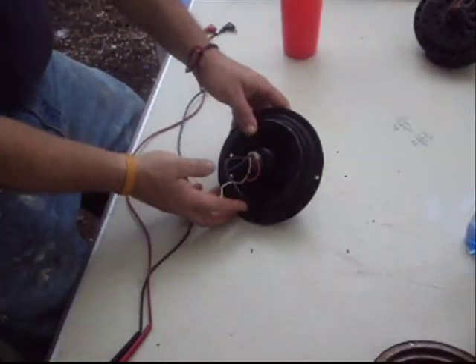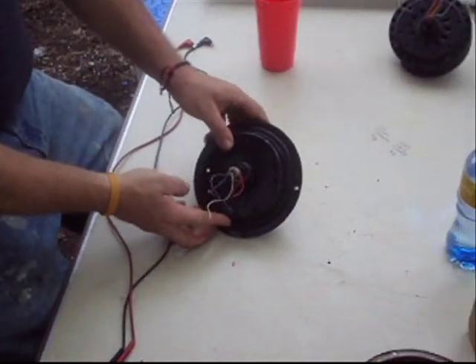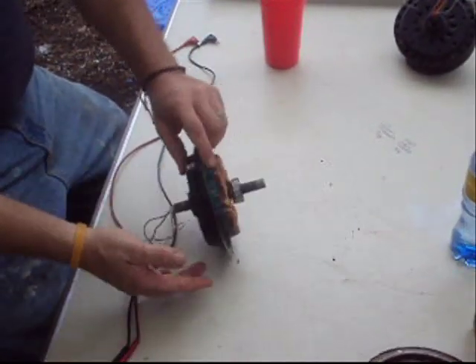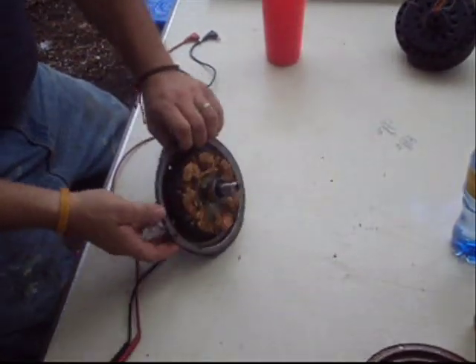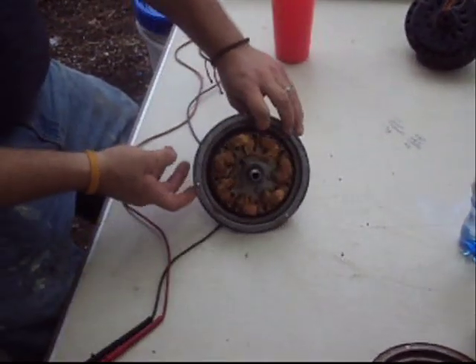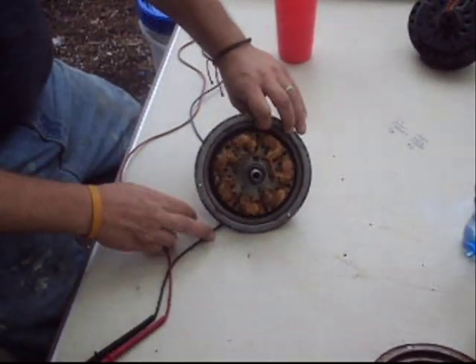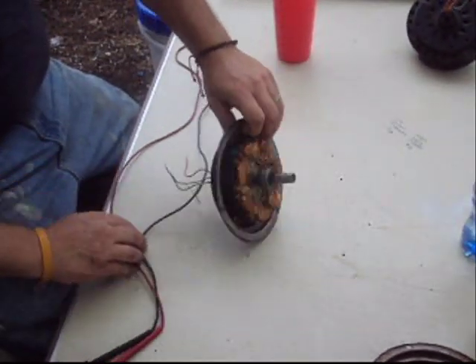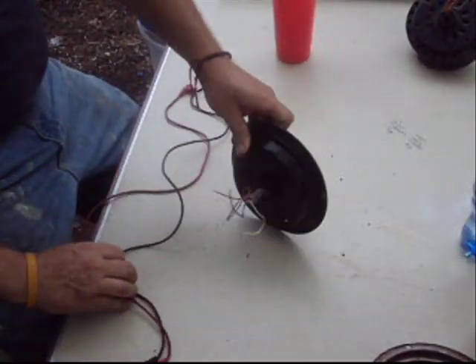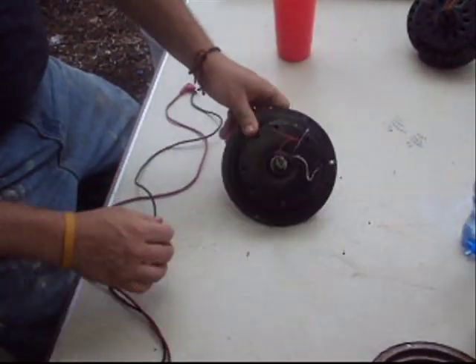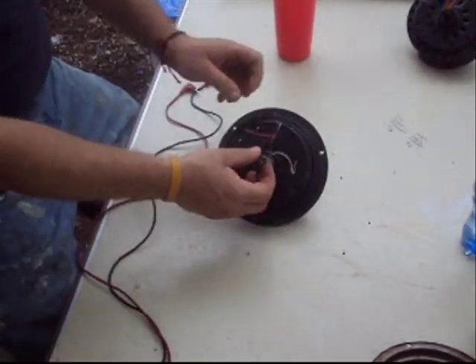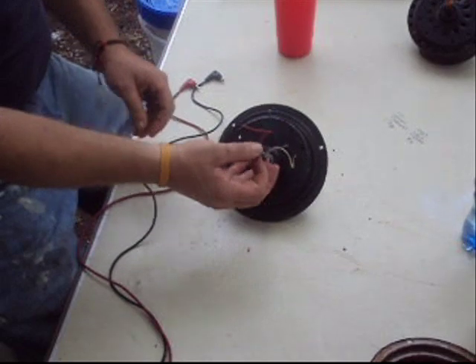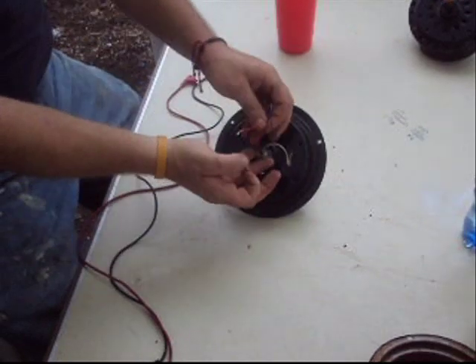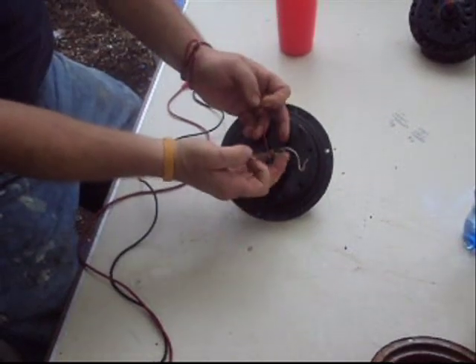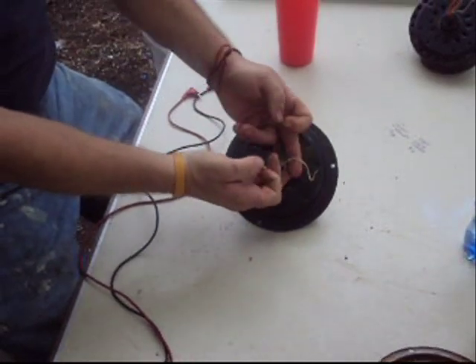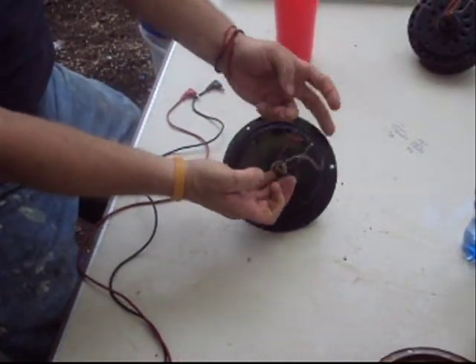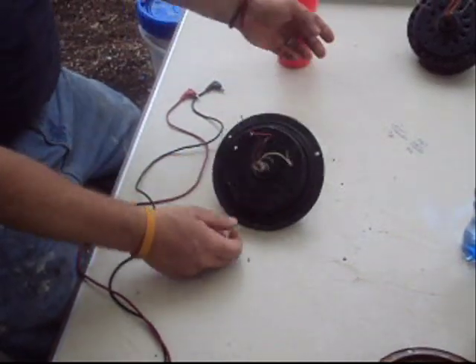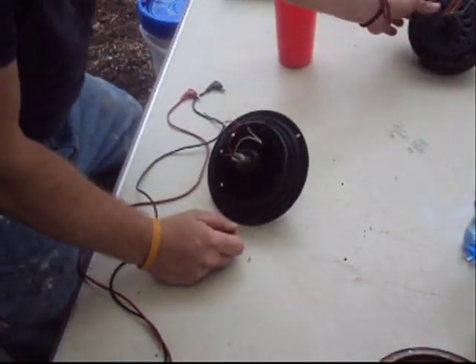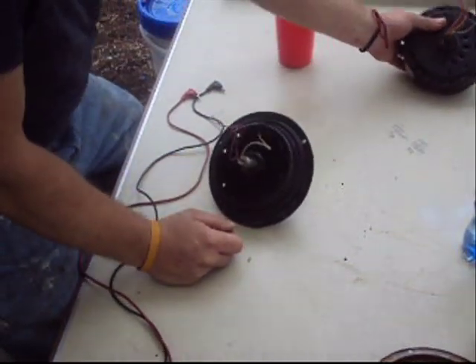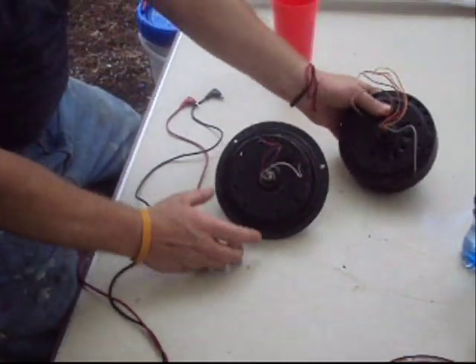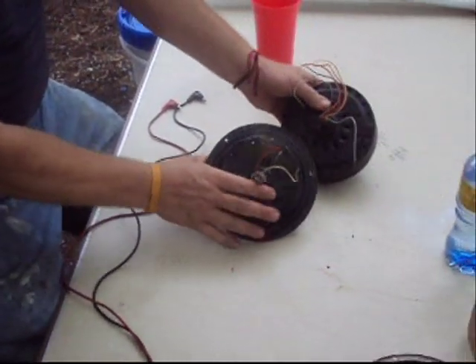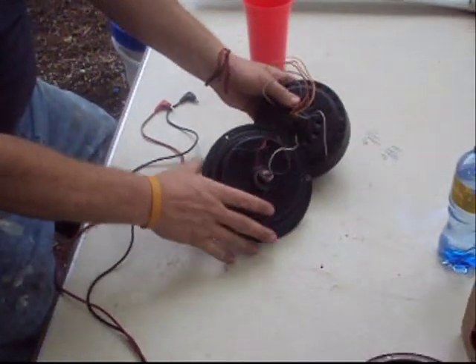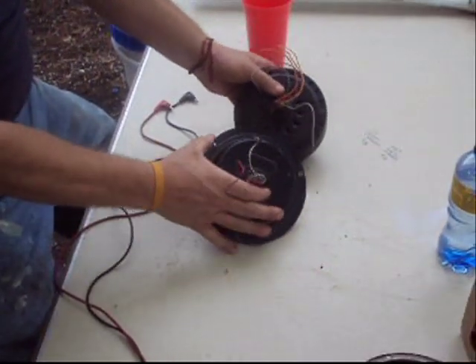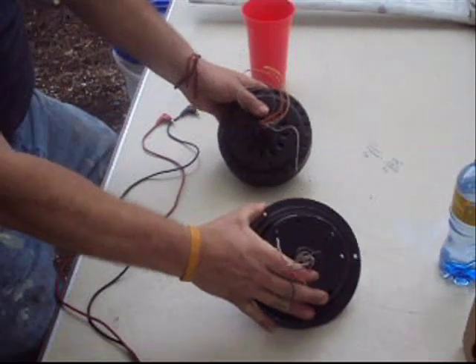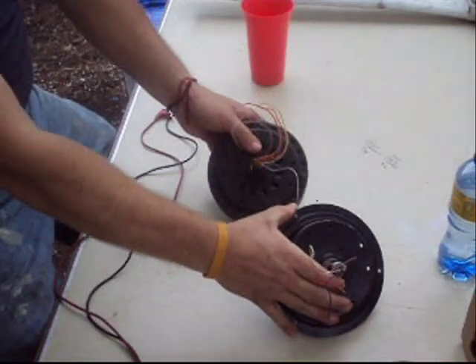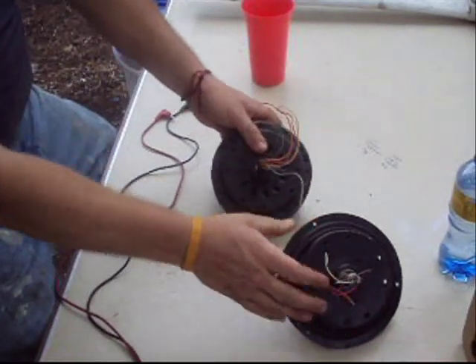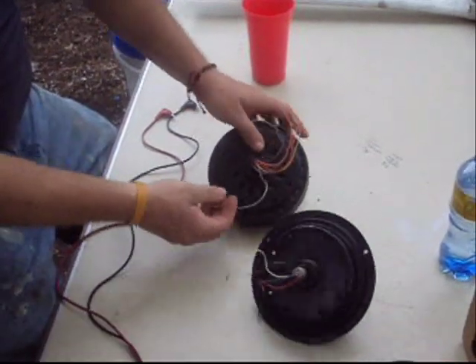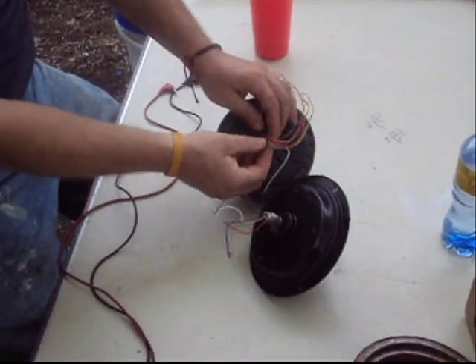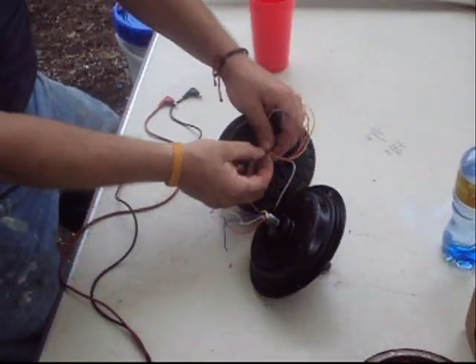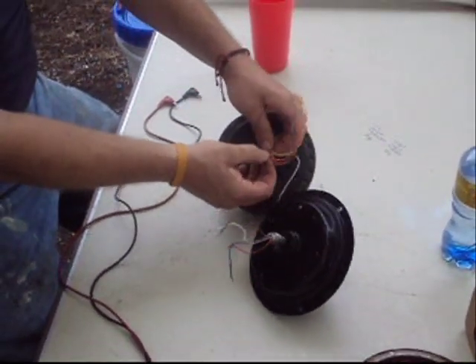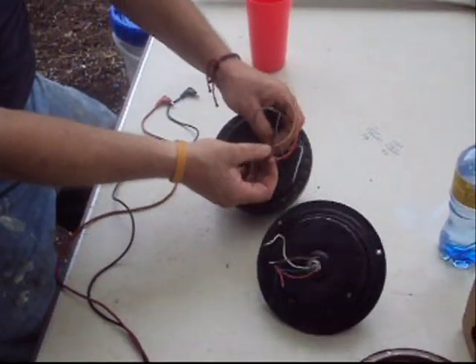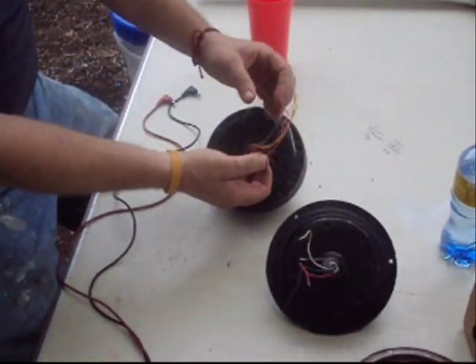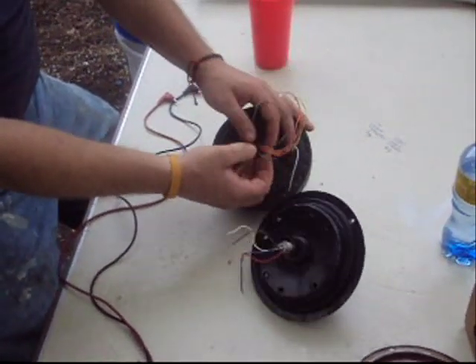Here's our regular ceiling fan motor that we're working on in the class. This has four wires: a brown, a red, a blue, and a white one. Over here, this is the one that's got the center taps like I showed you in the theory part.